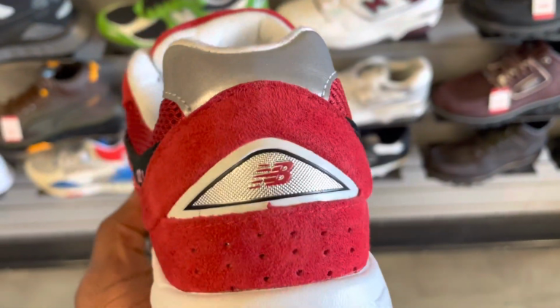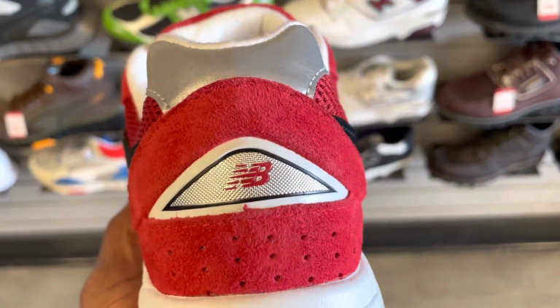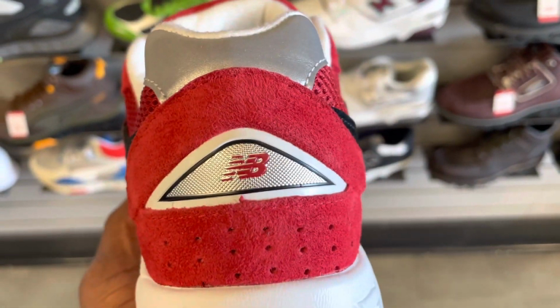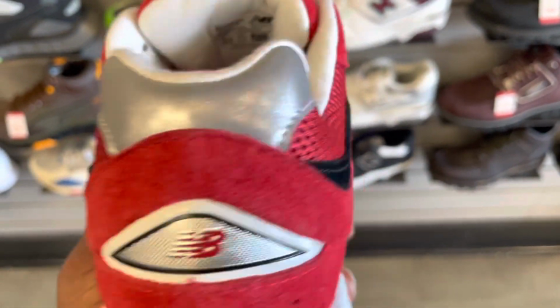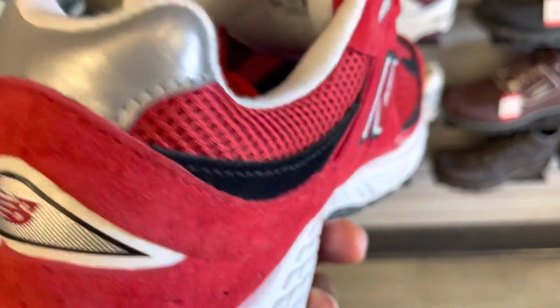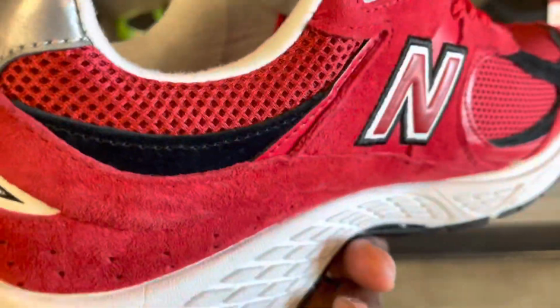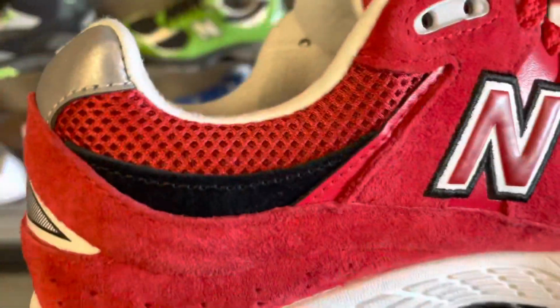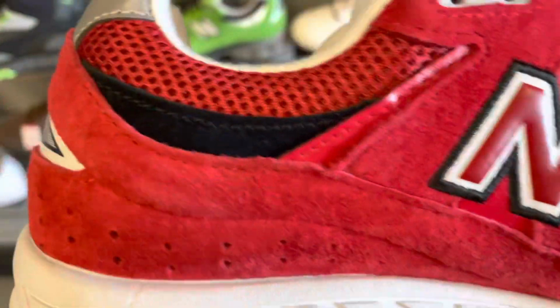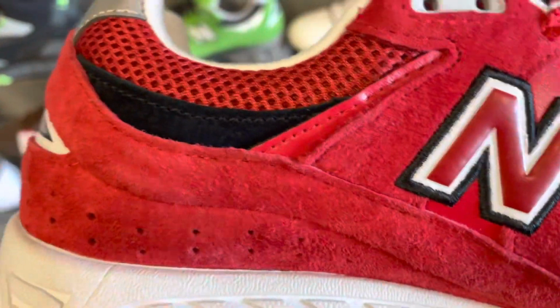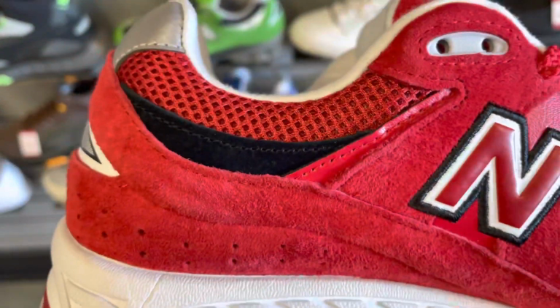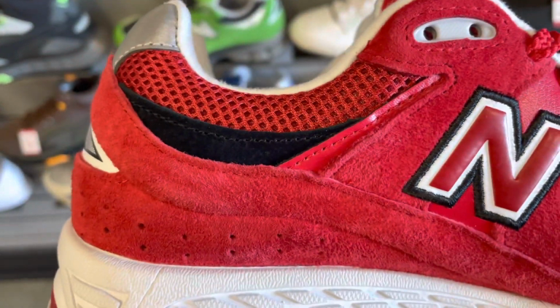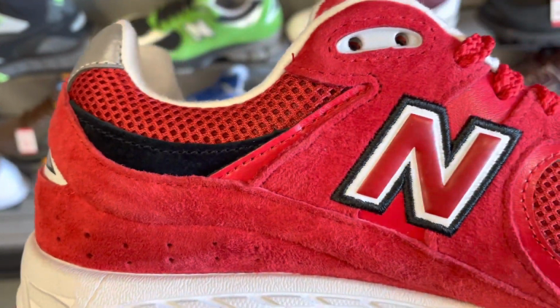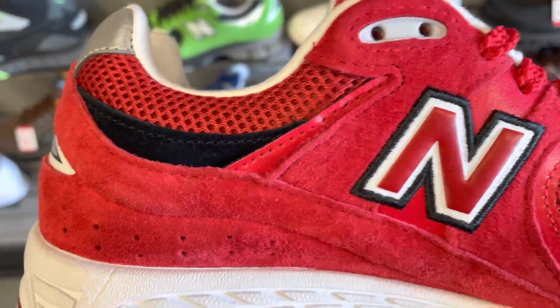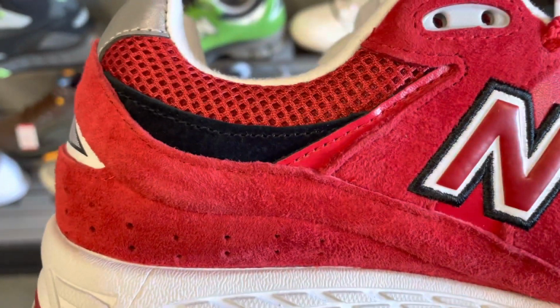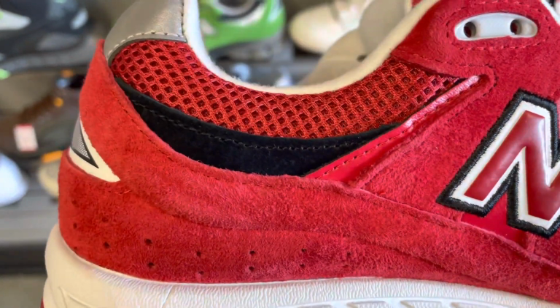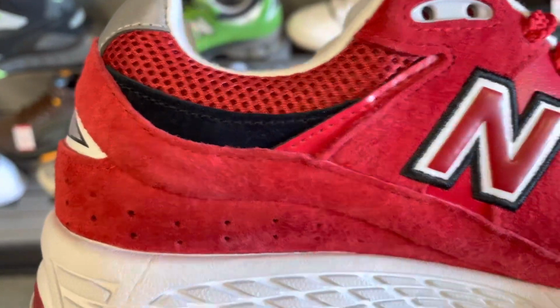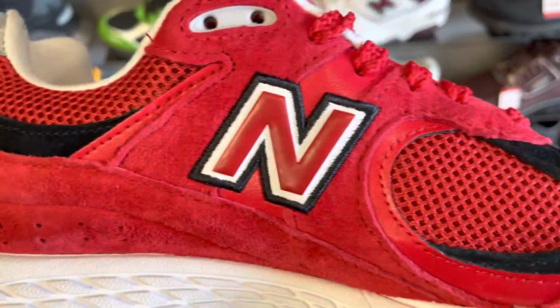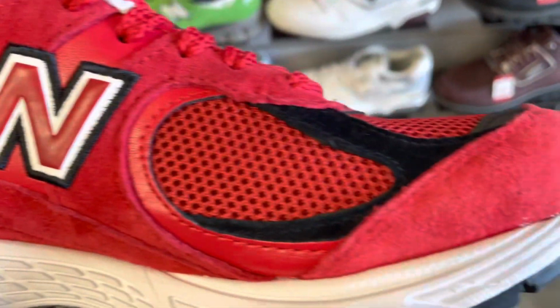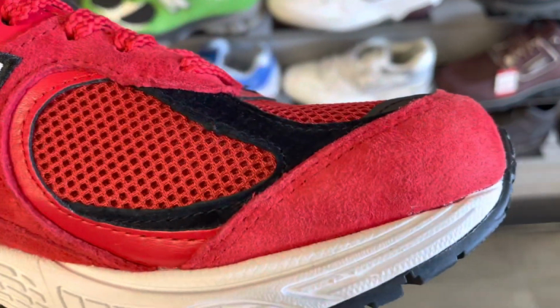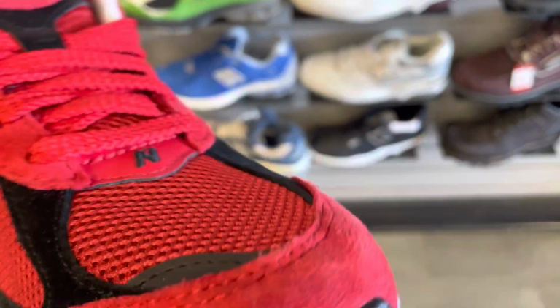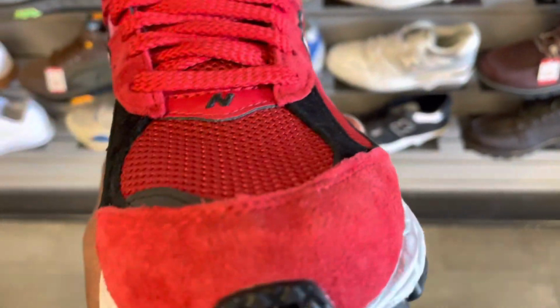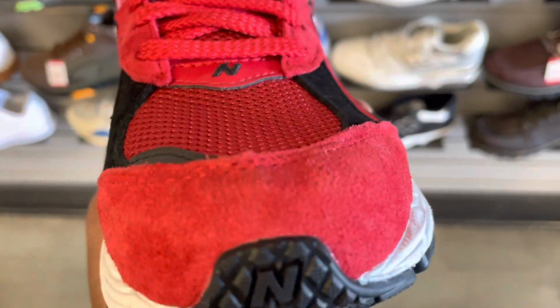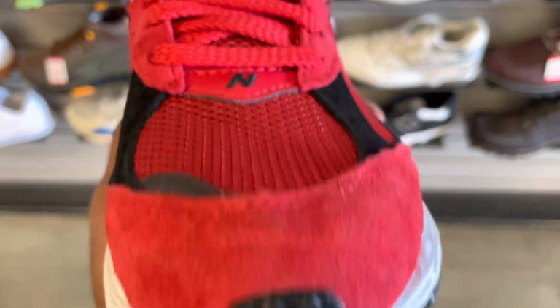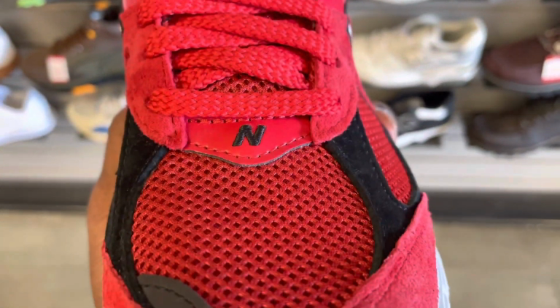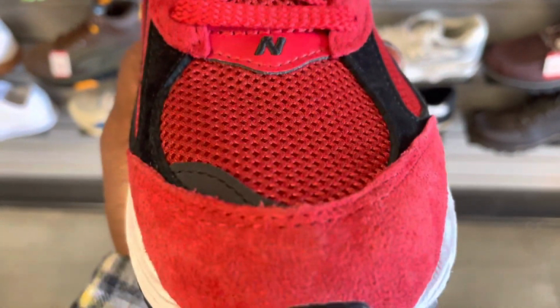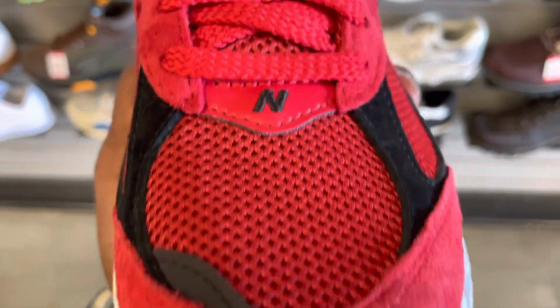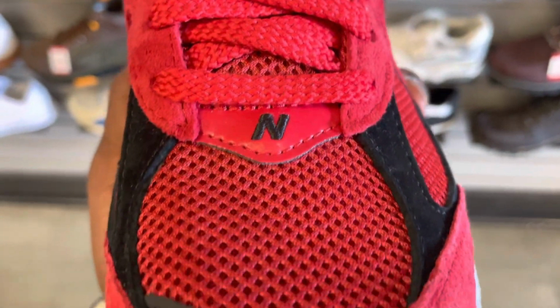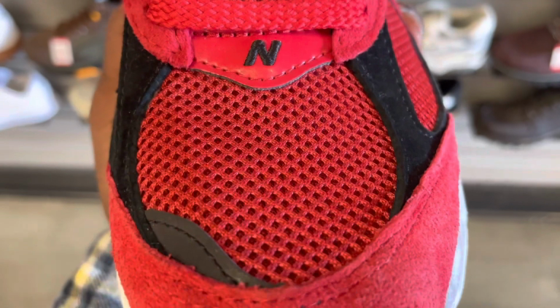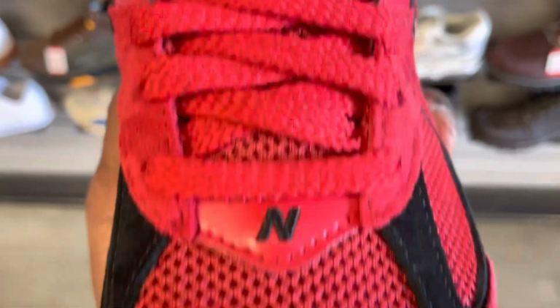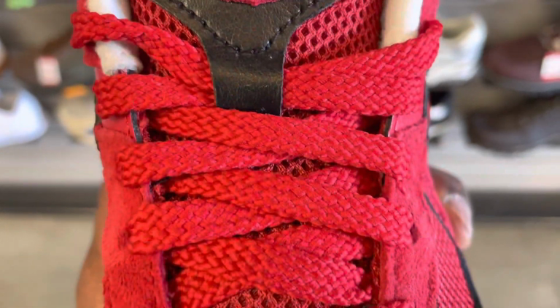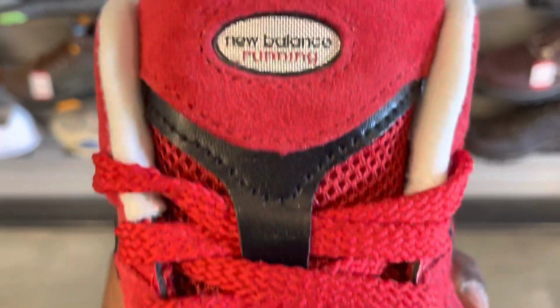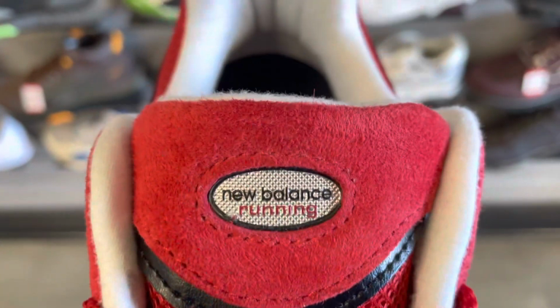A lot of claims are made about these sneakers and their midsole, but what they're trying to accomplish is this: when you press on the shoe, two things have to happen — you need a lot of shock absorption, and the shoe has to return back to its original state.